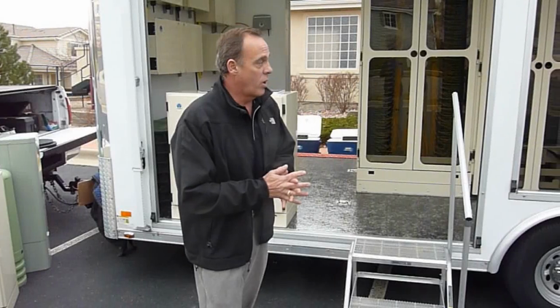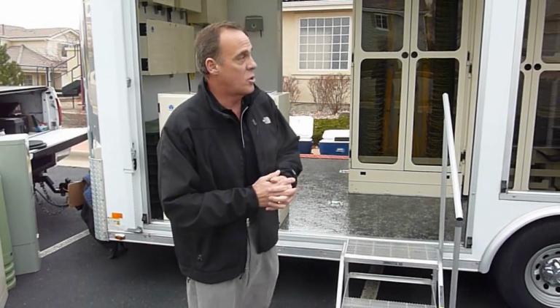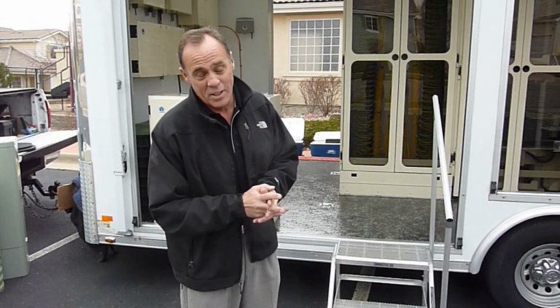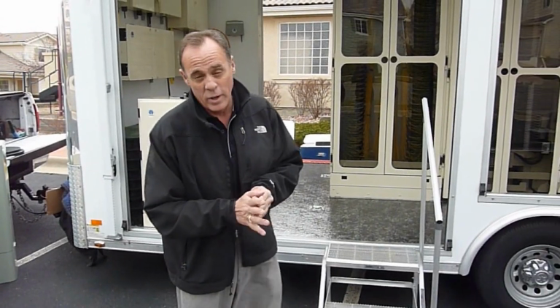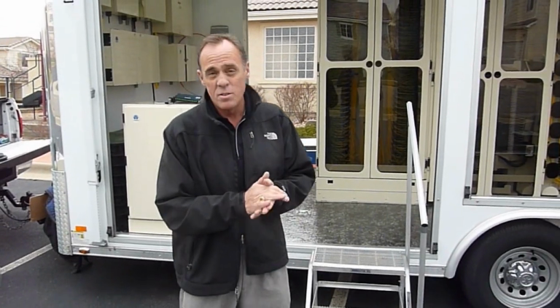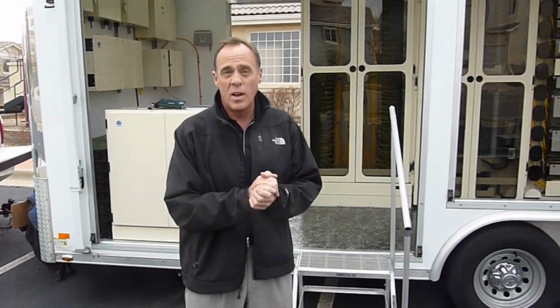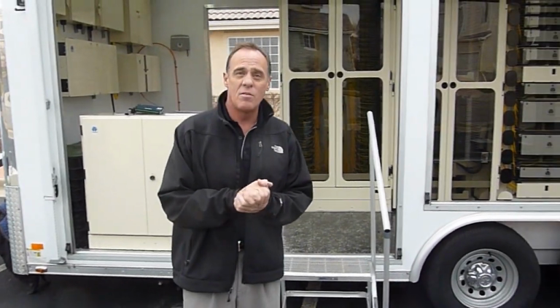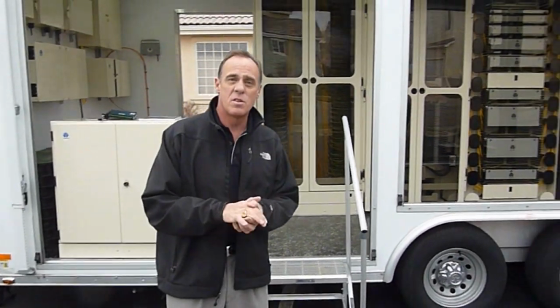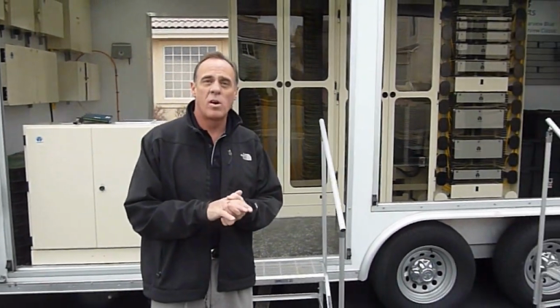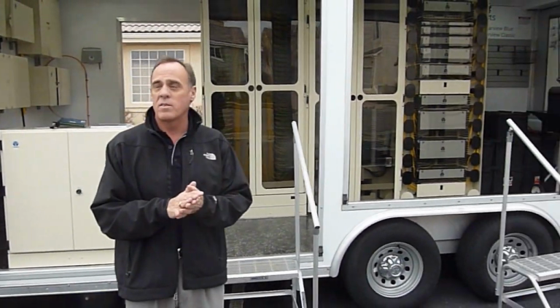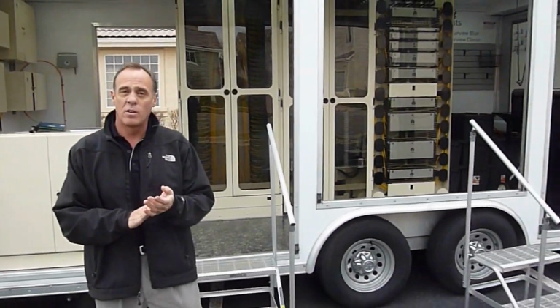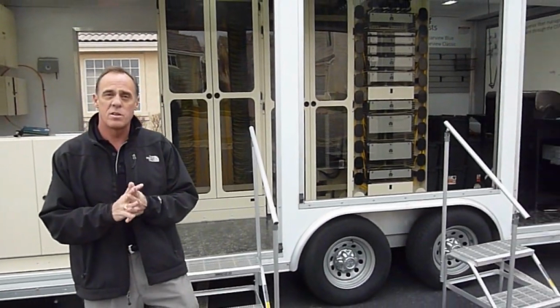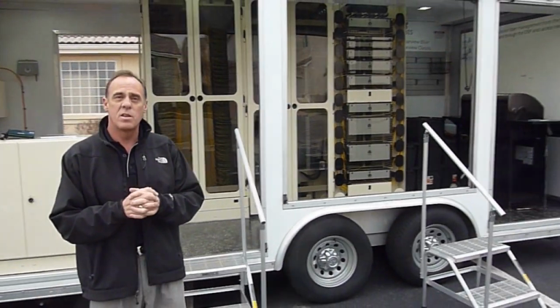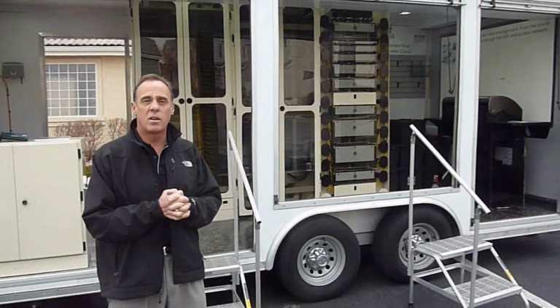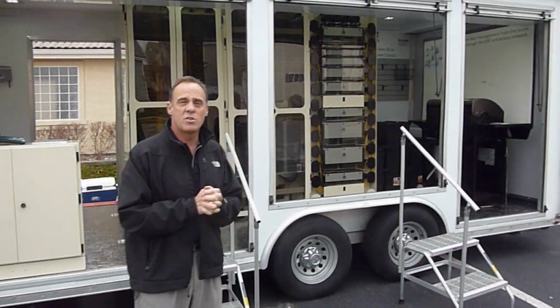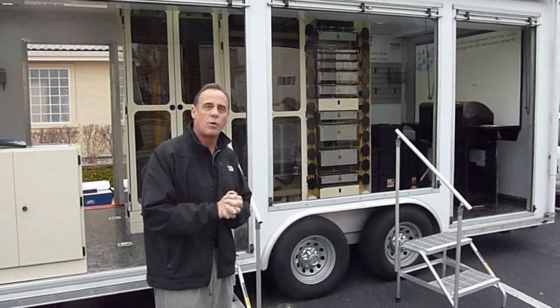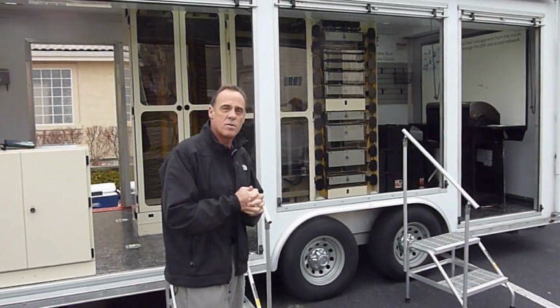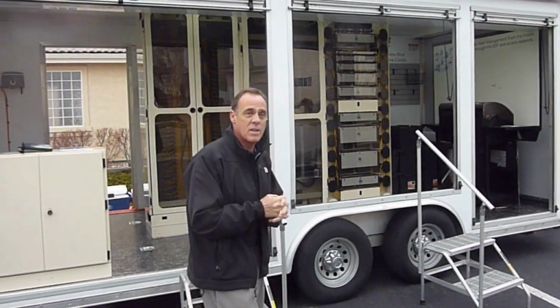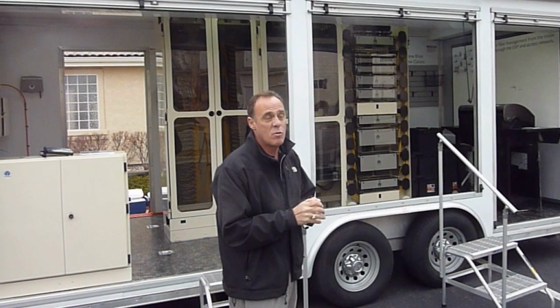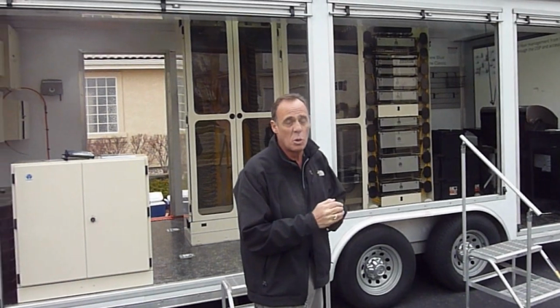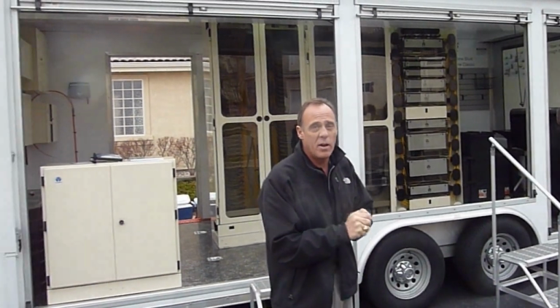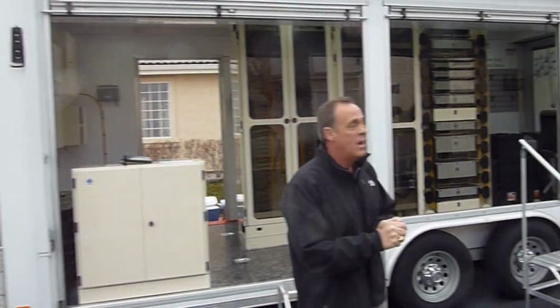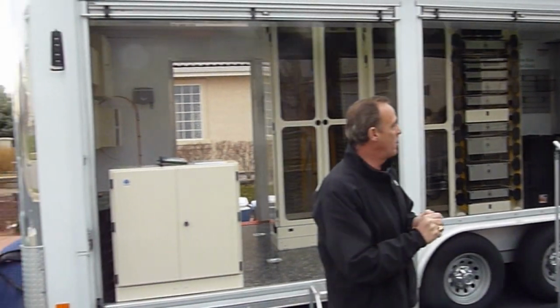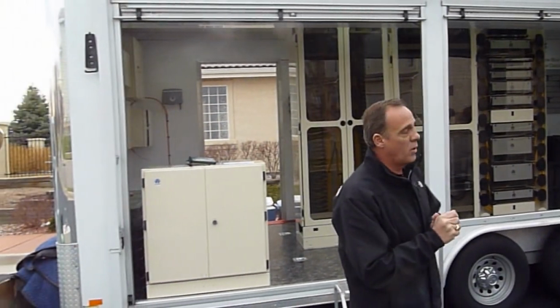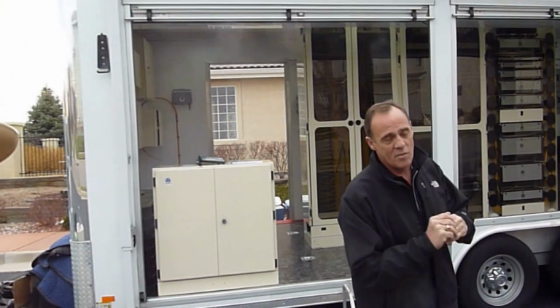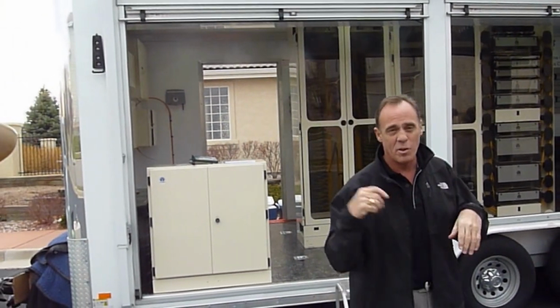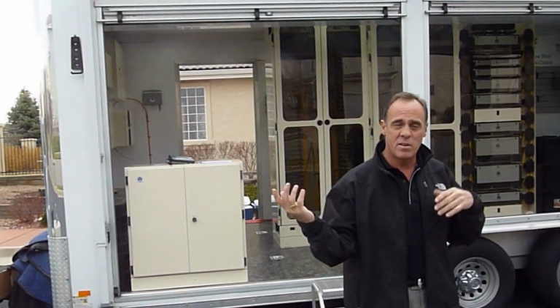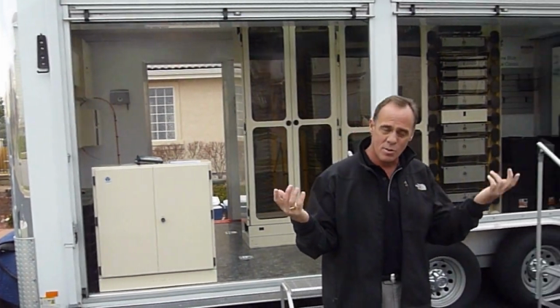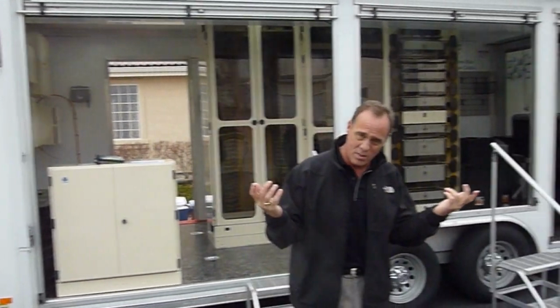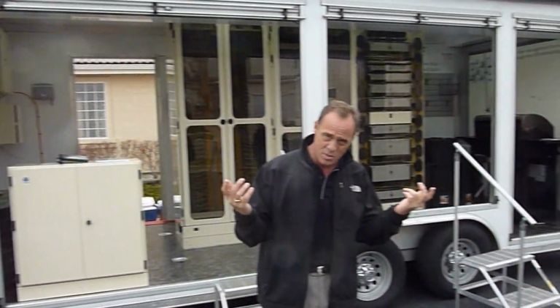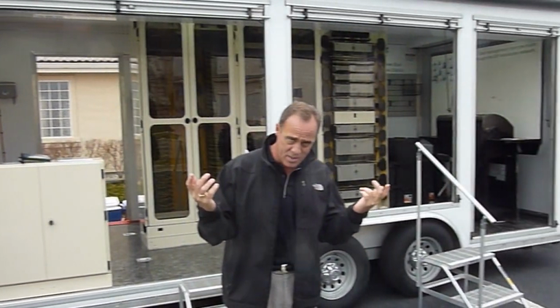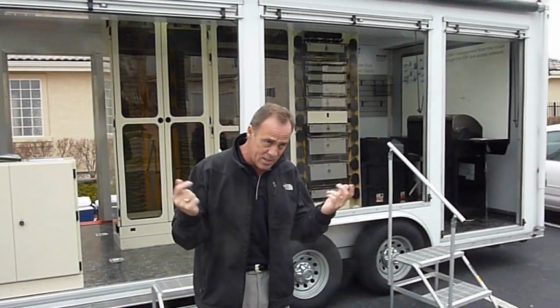It's one of our traveling trailers that we have. This is the one that goes into the convention floors — it doesn't have any fuel on it. The other two we have cover East Coast, West Coast, United States.